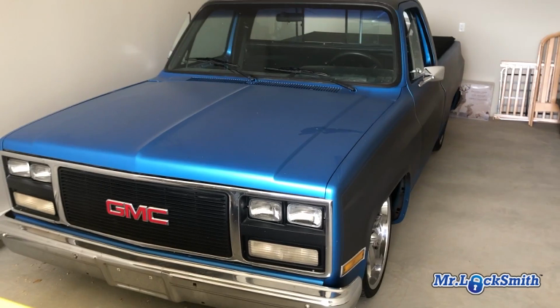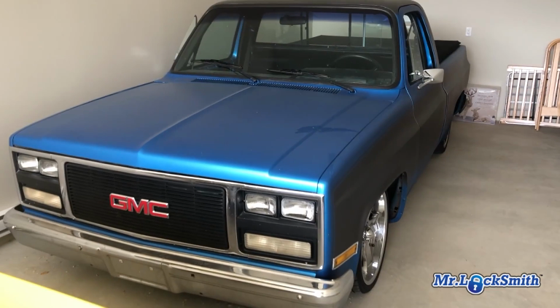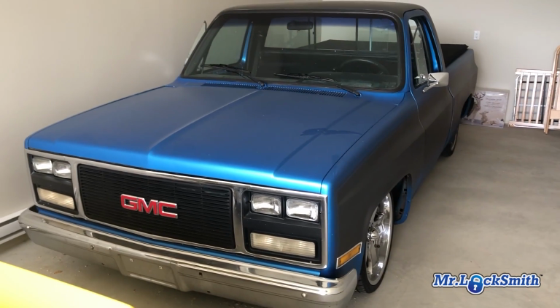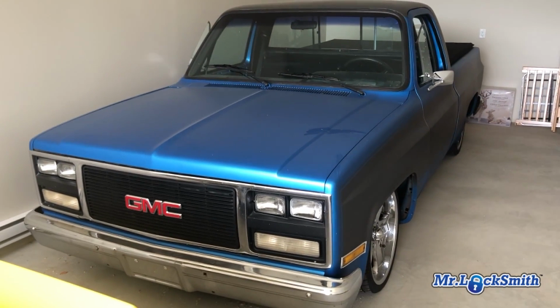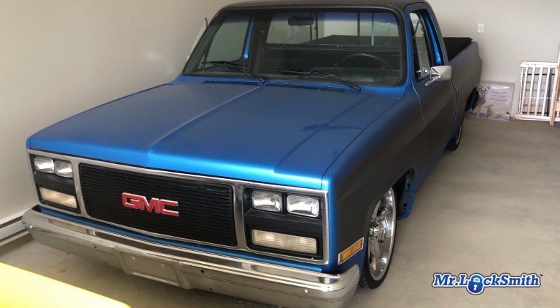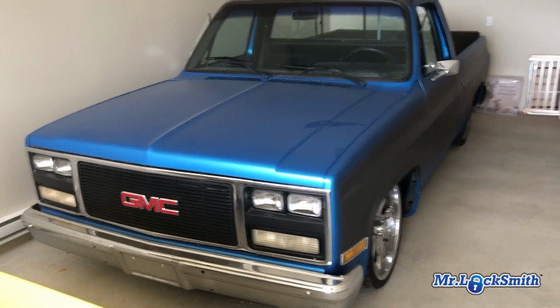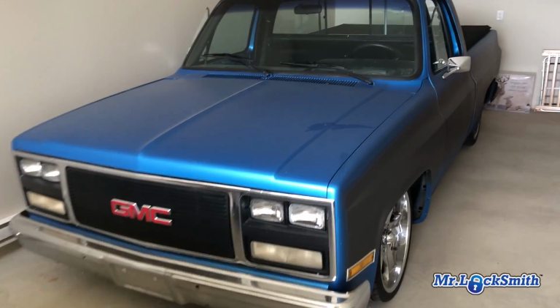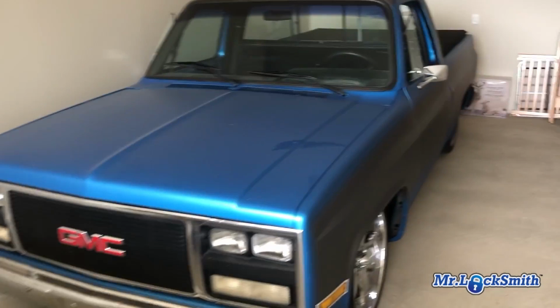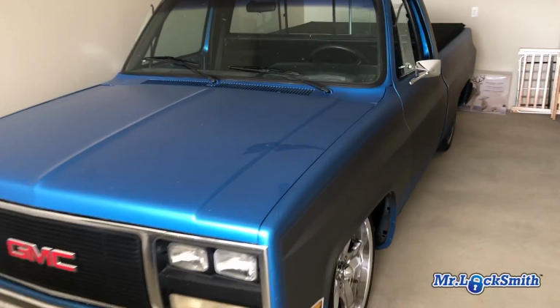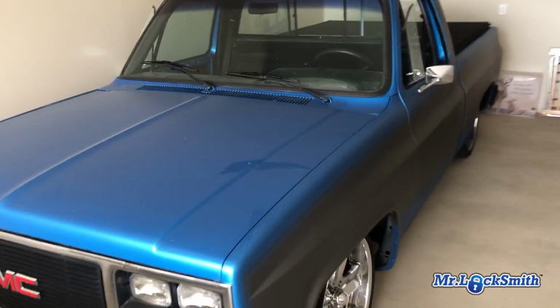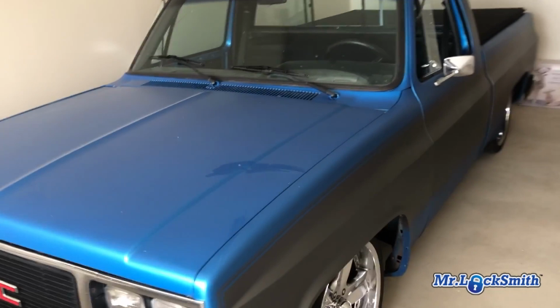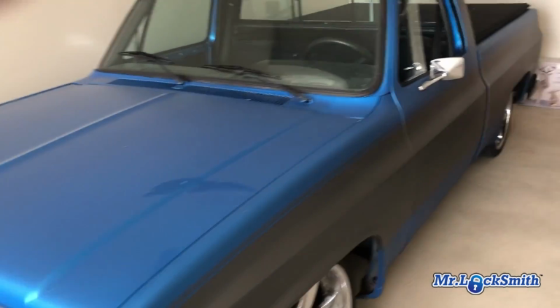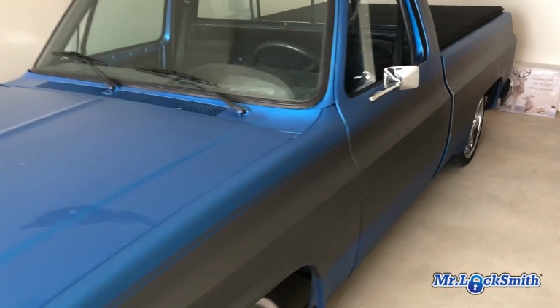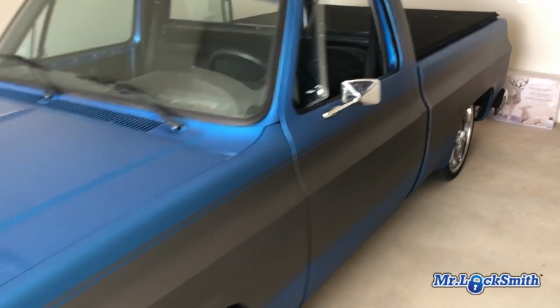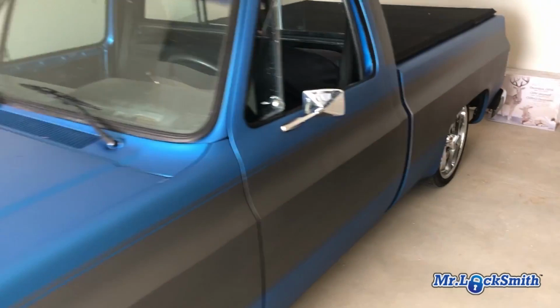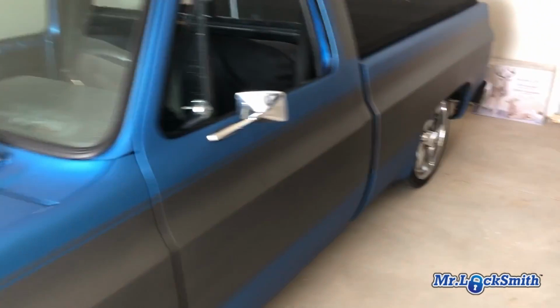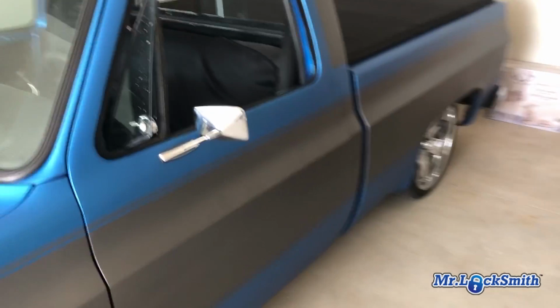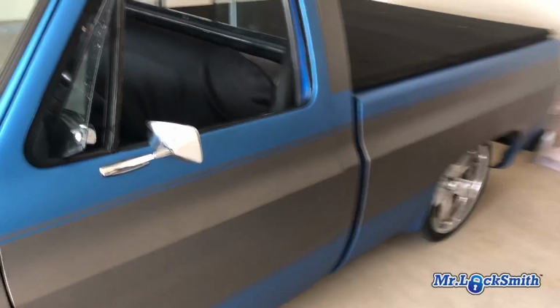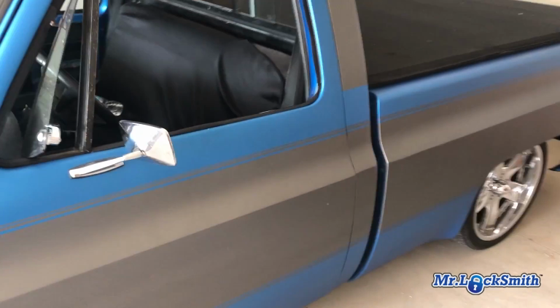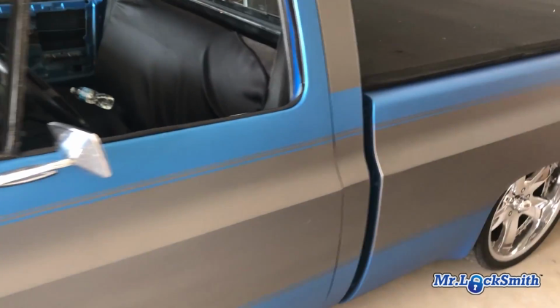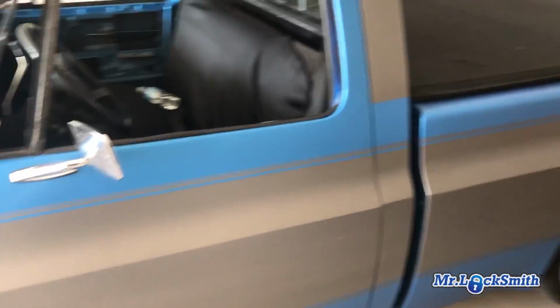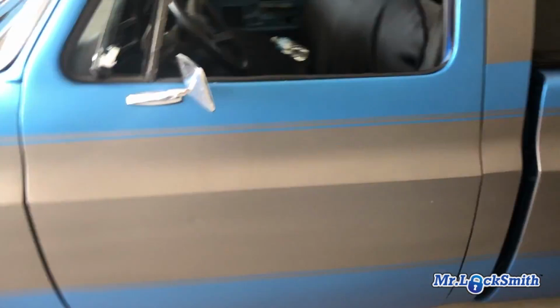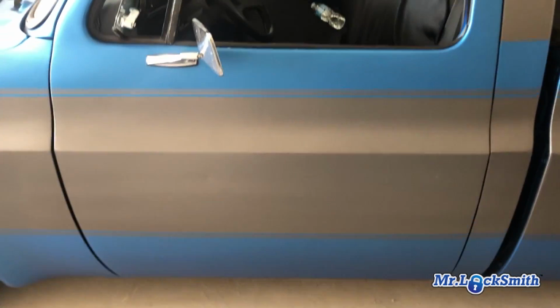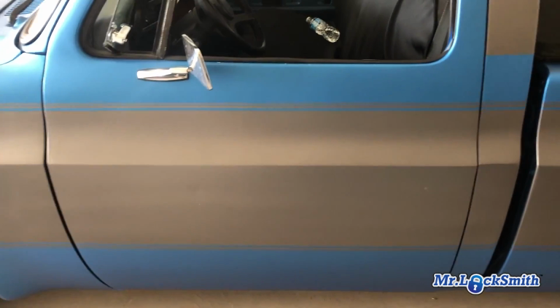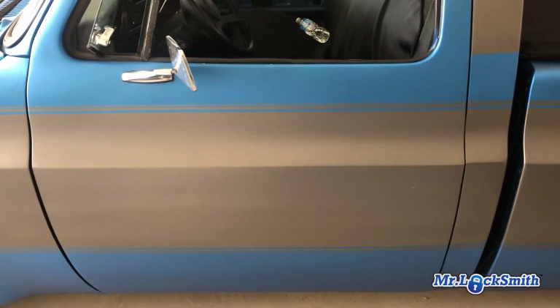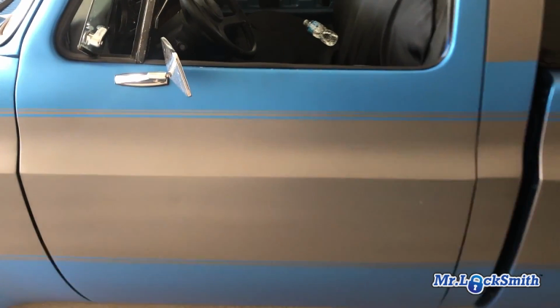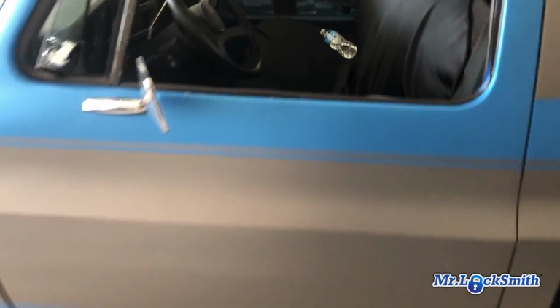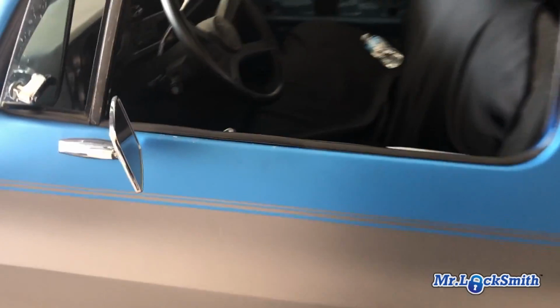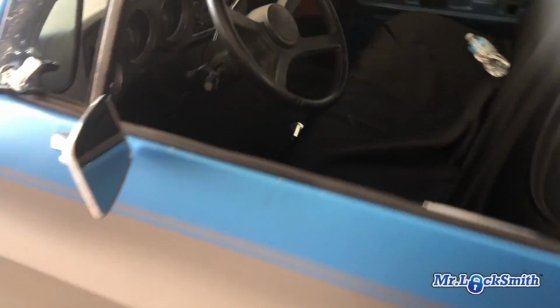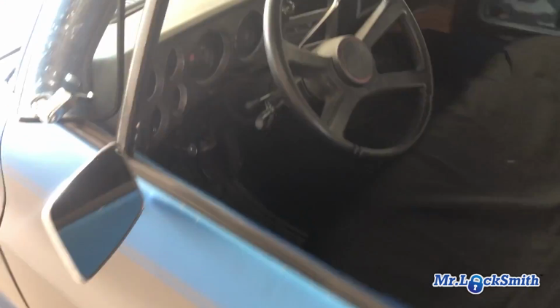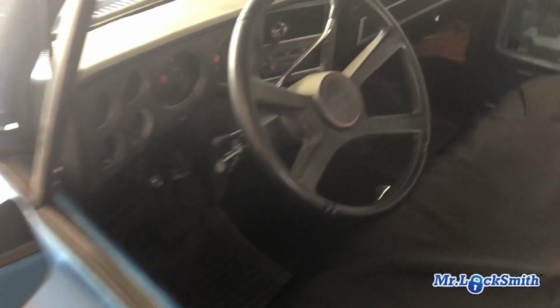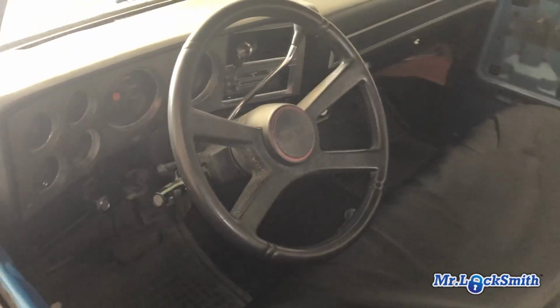1979 GMC pickup truck. Going to make keys — ignore the door locks. We're gonna make keys for the ignition.